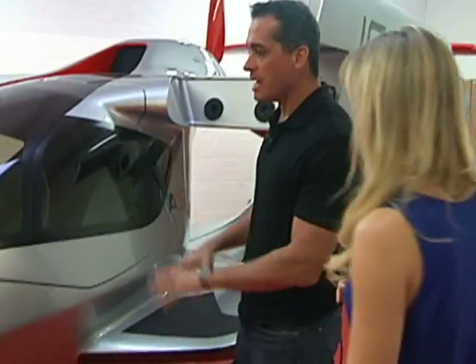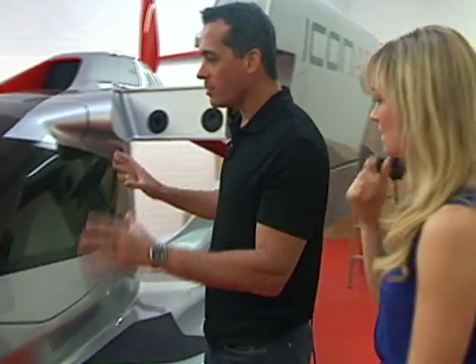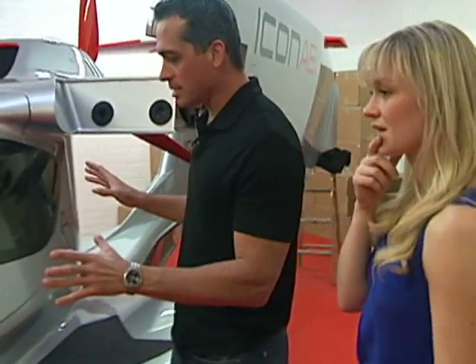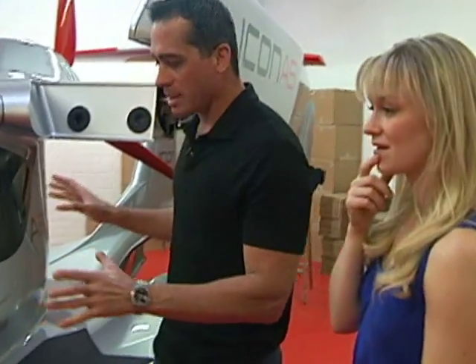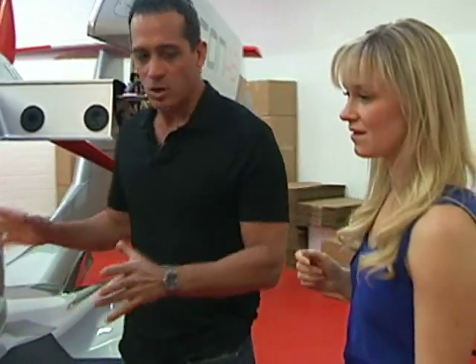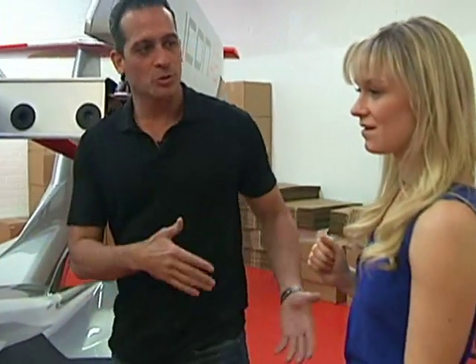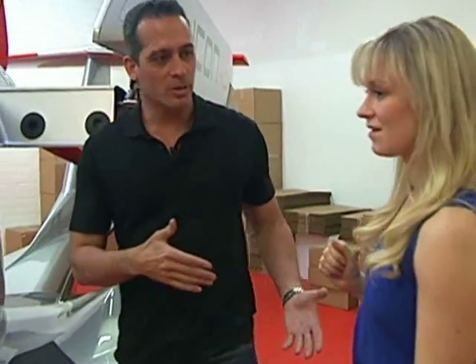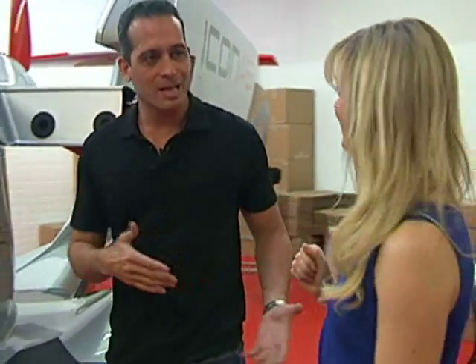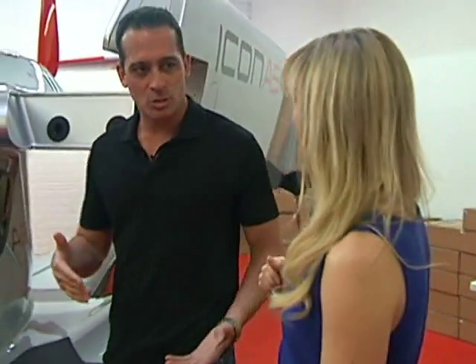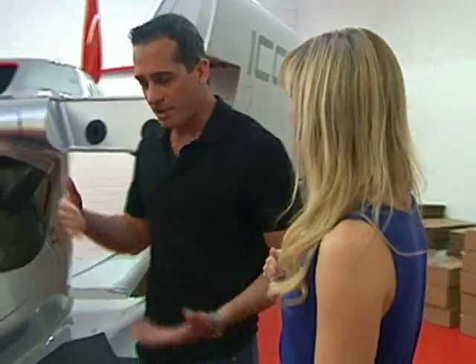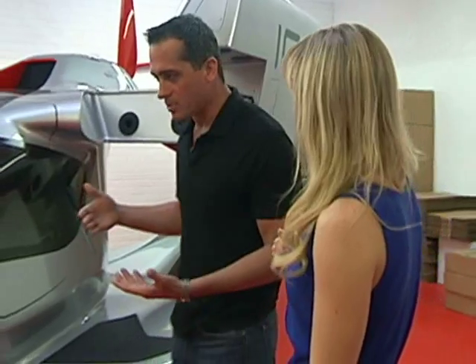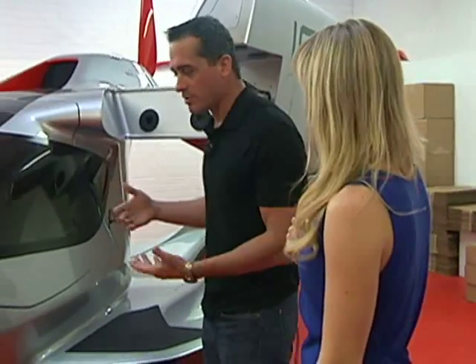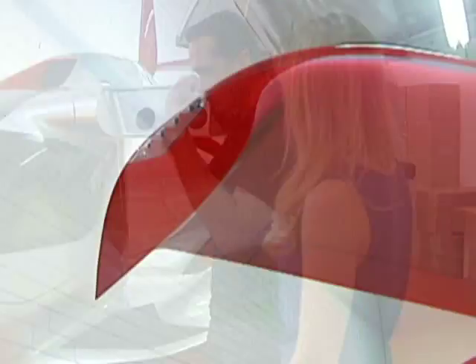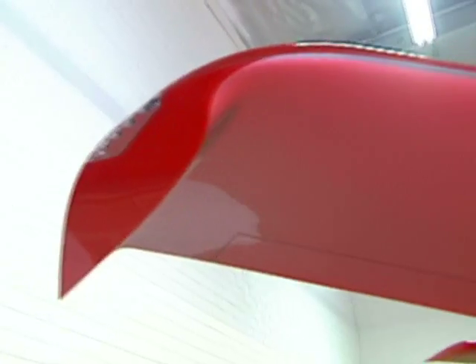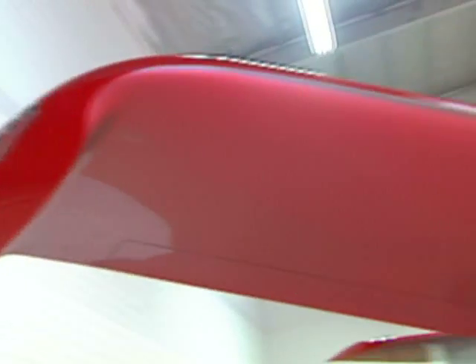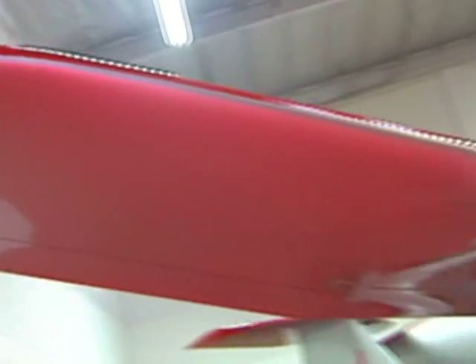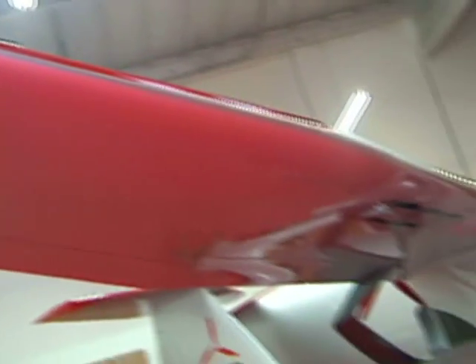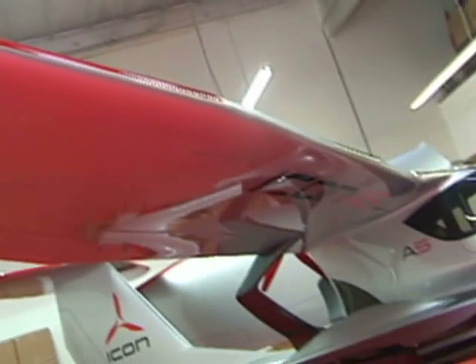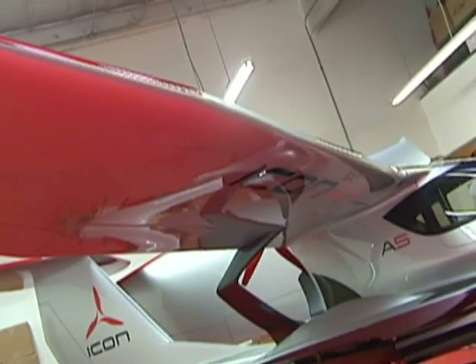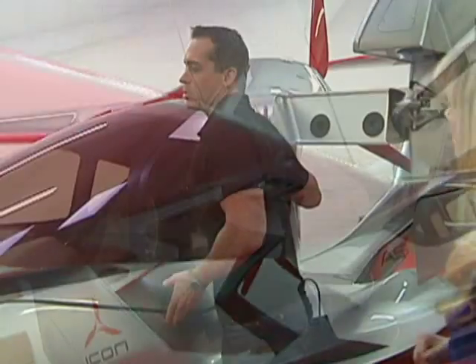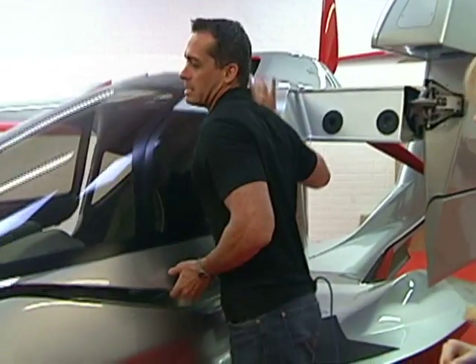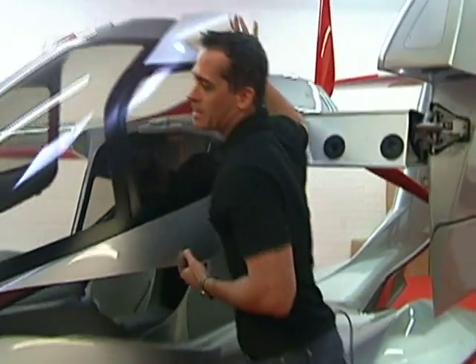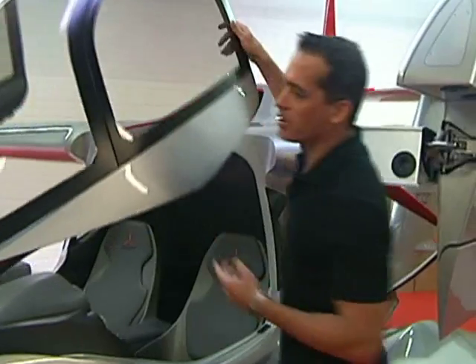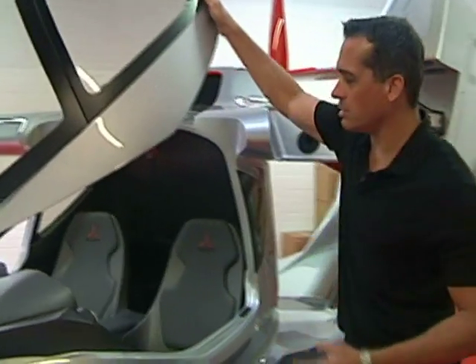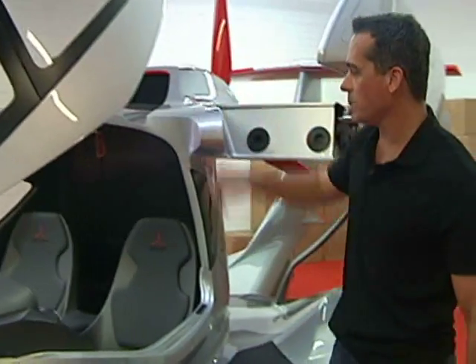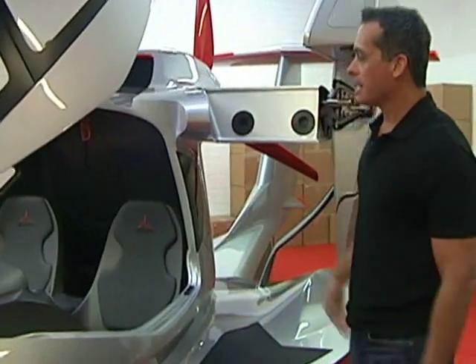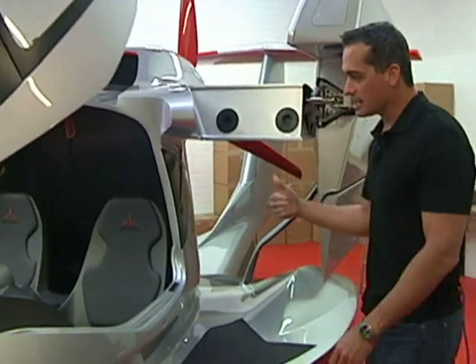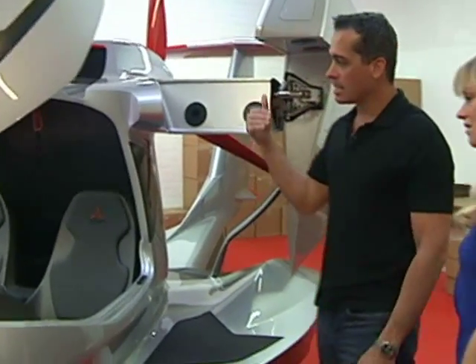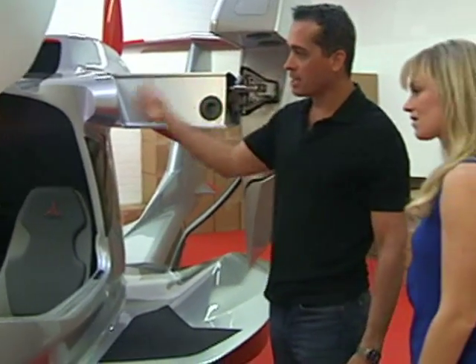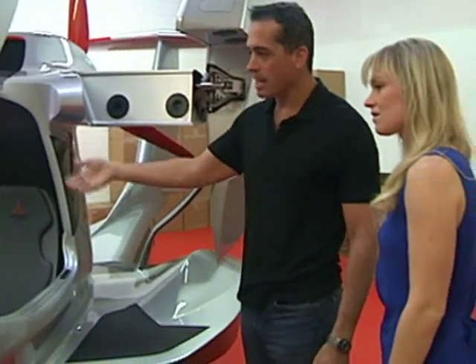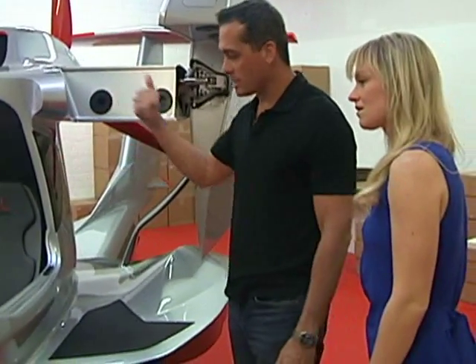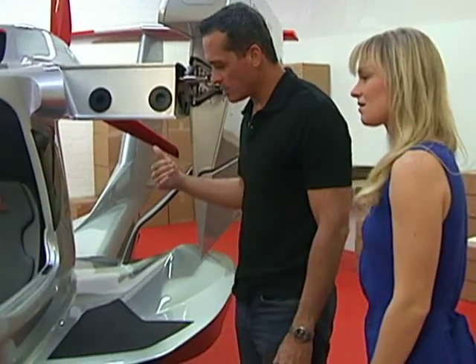Everything about the plane is designed for the total user experience — not just the flying experience, but the time you look at it, the time you touch it, the time you get inside. The canopy is very easy to open, and getting in and out of the airplane is very simple.